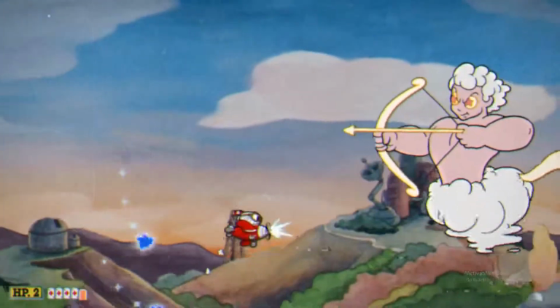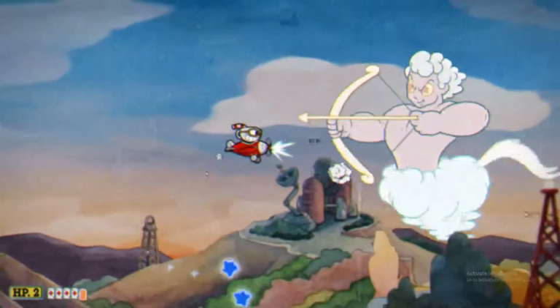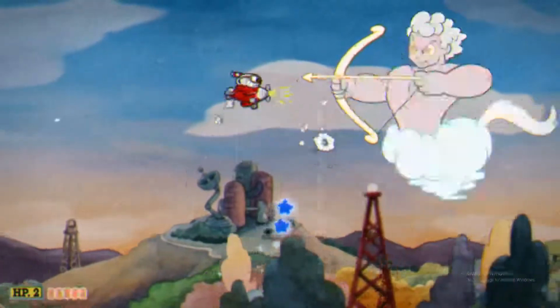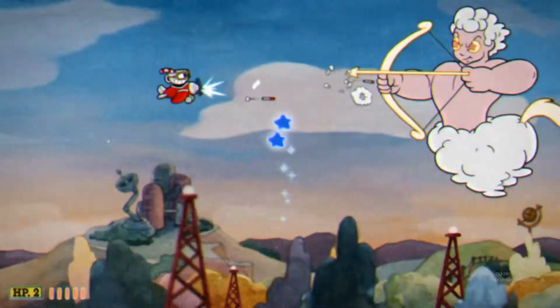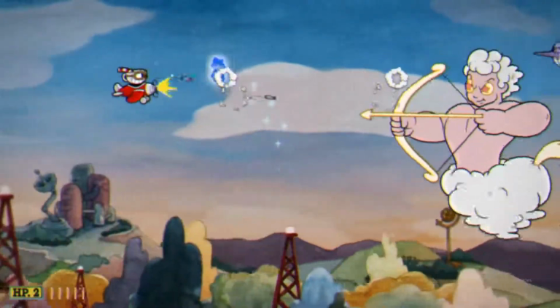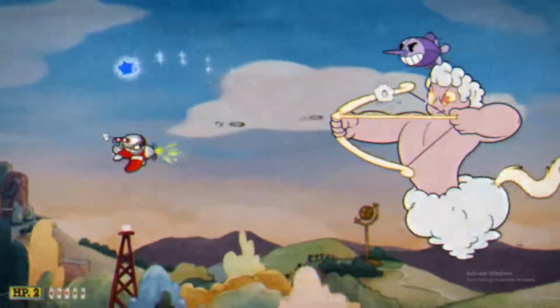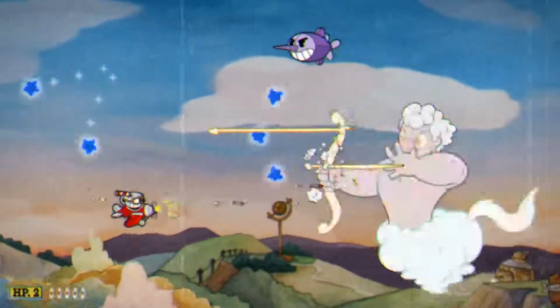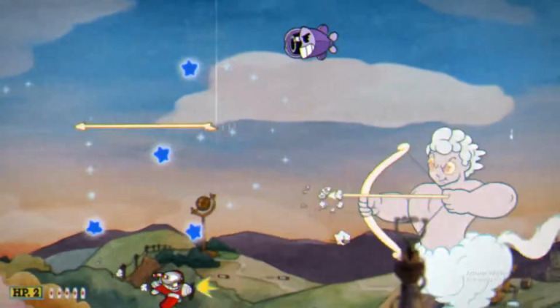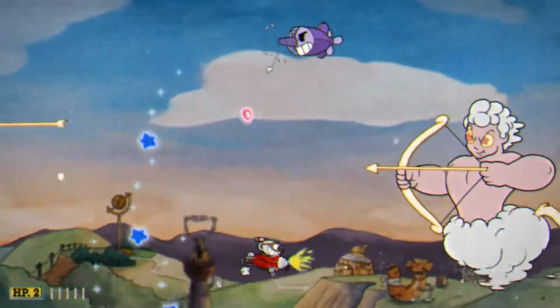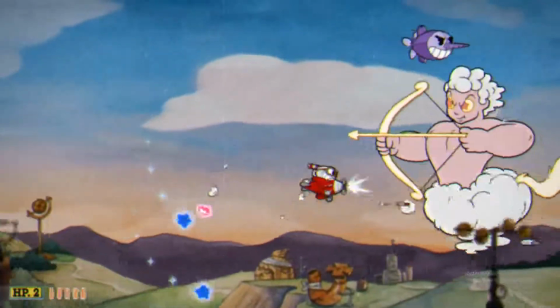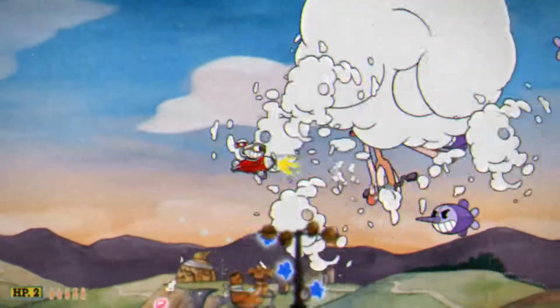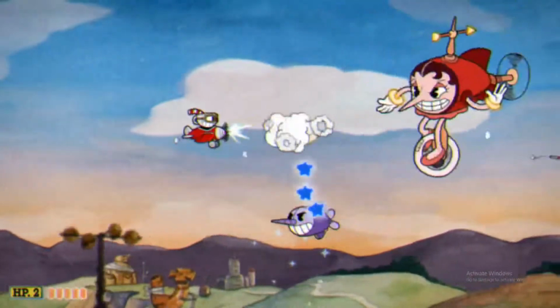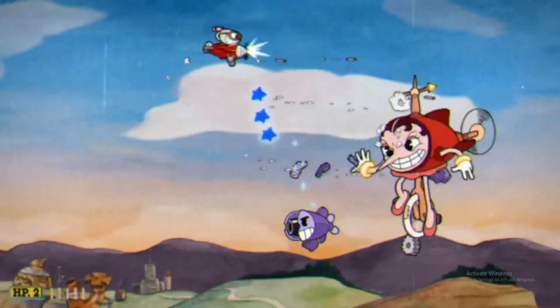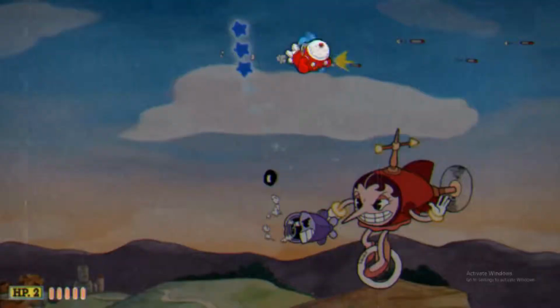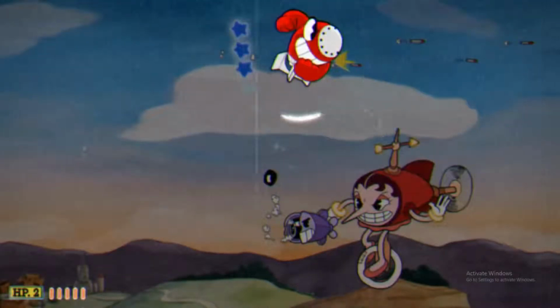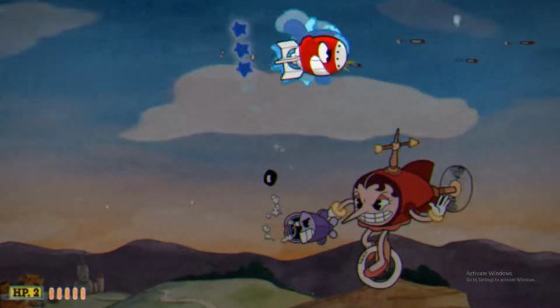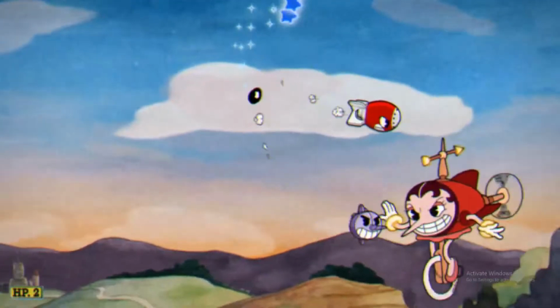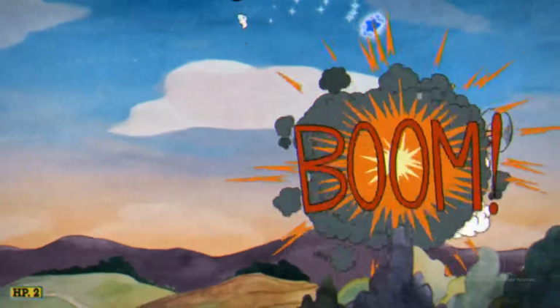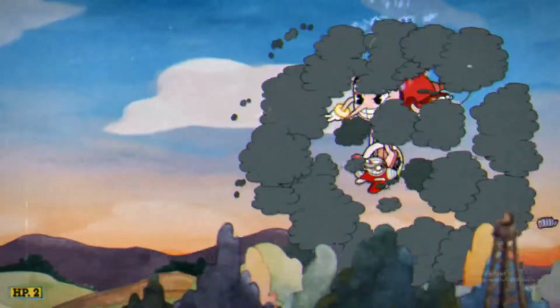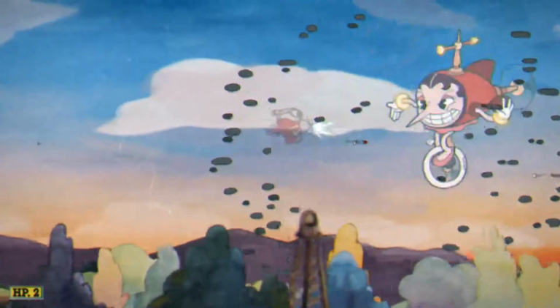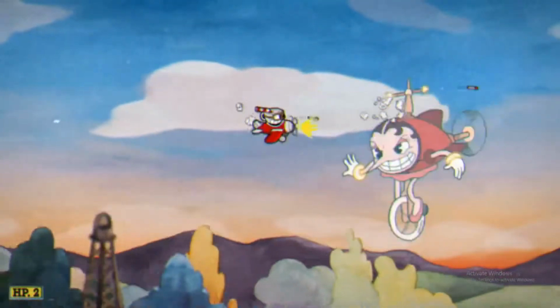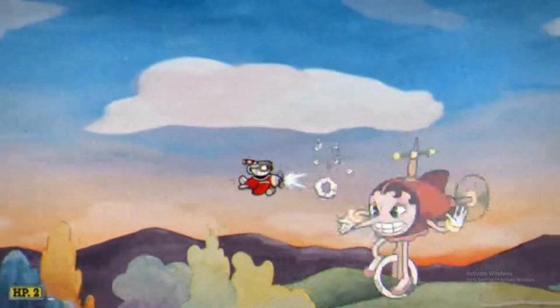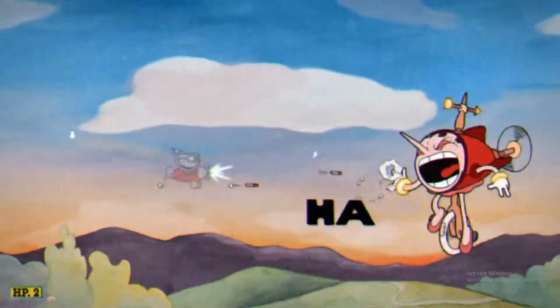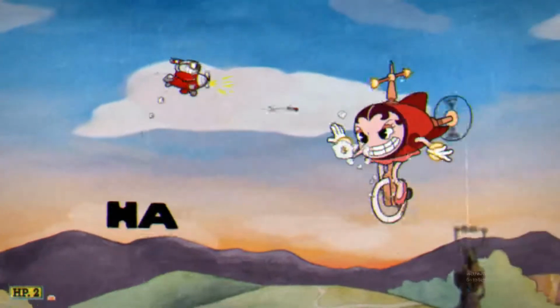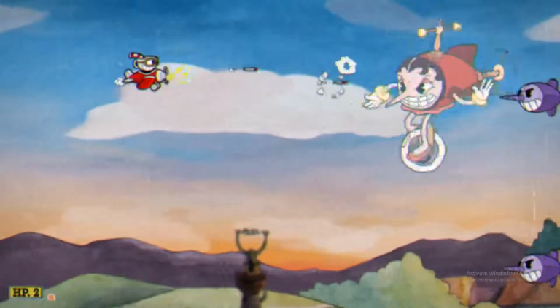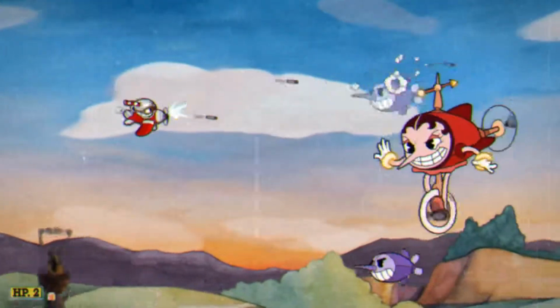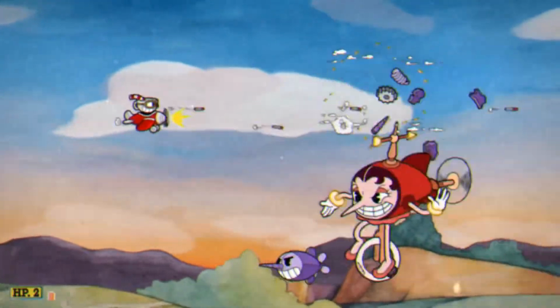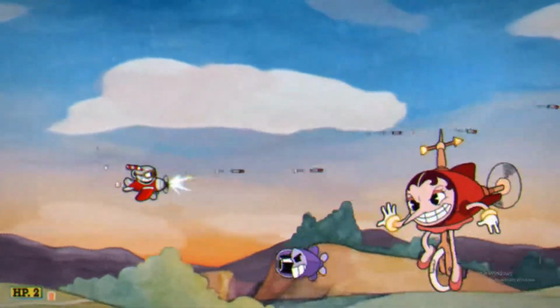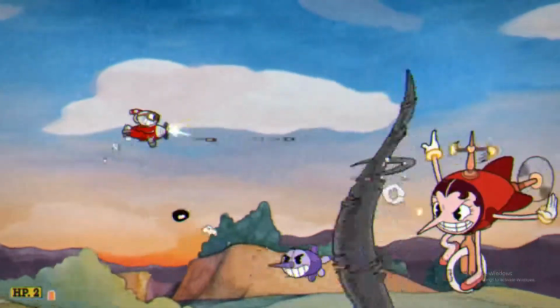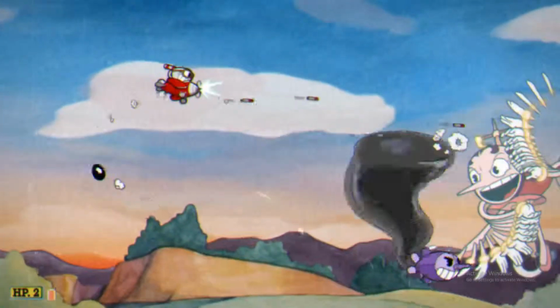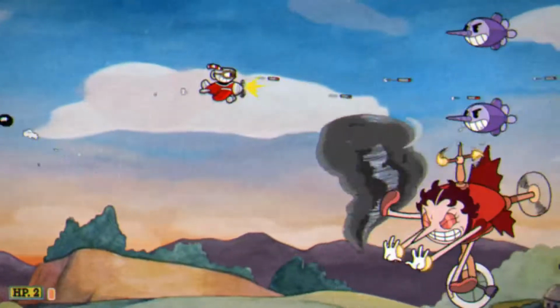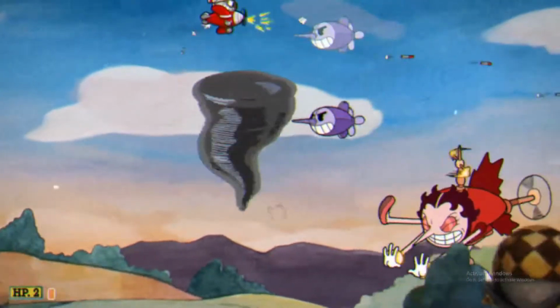It's not so bad. The other transformation is a twin girl who puts a circle down and it just starts shooting, so you just circle out of the way. I think that's easier than the homing one. Just keep shooting when she puts her hands up.